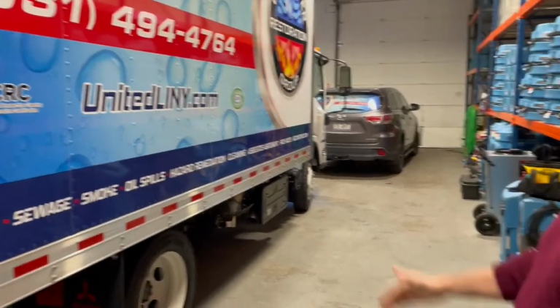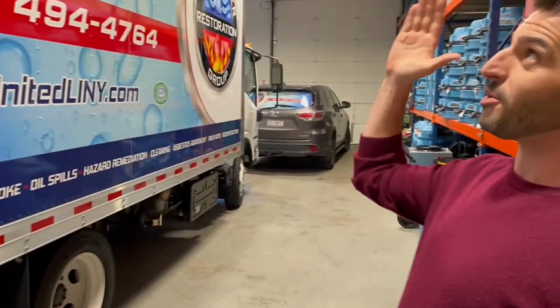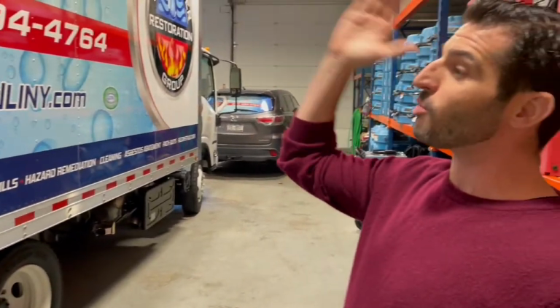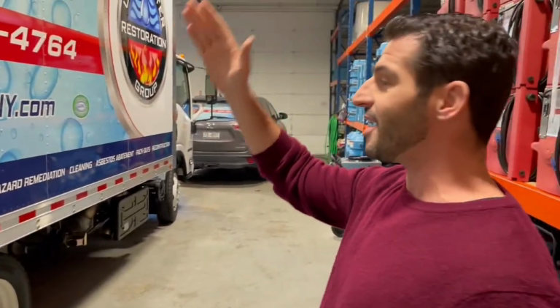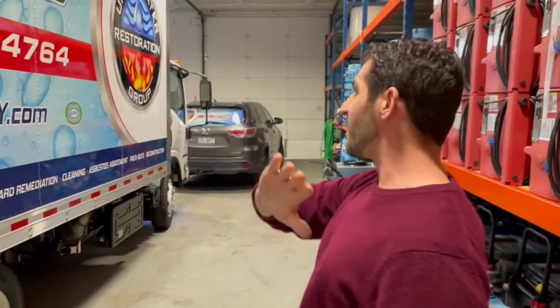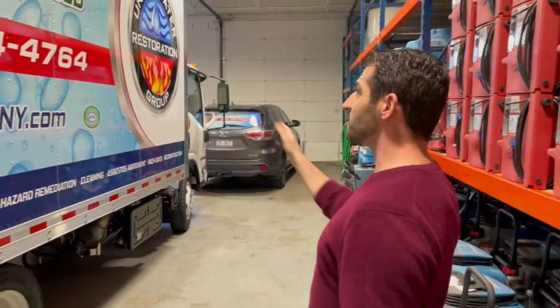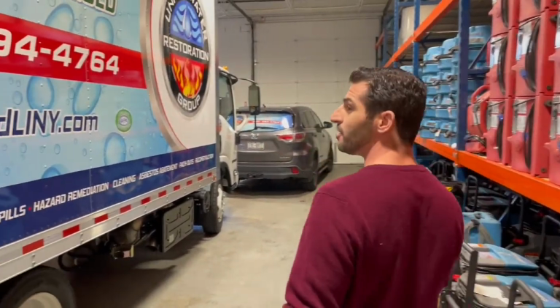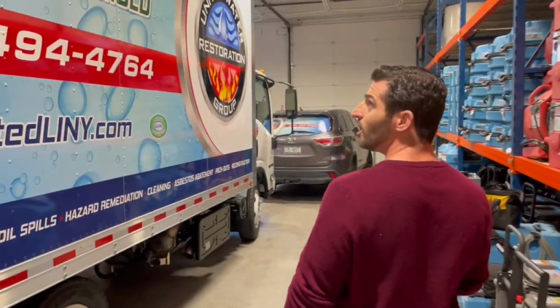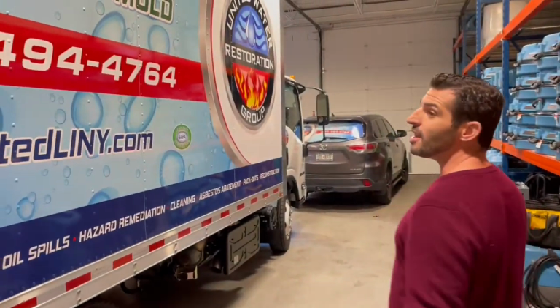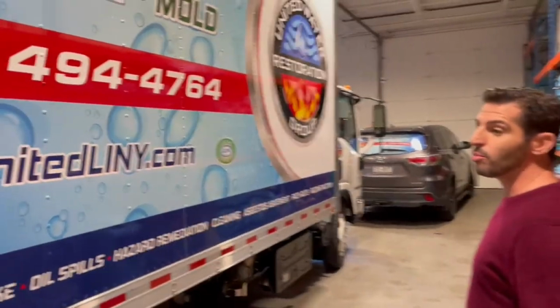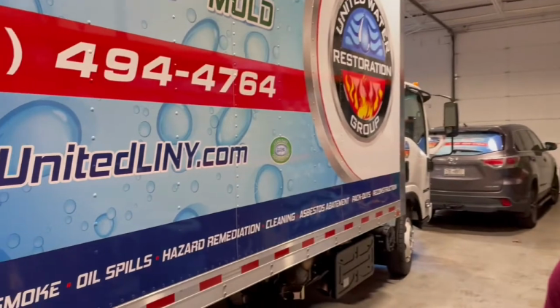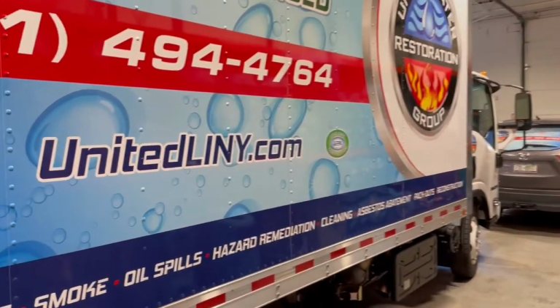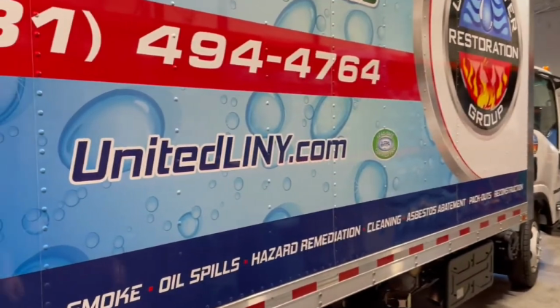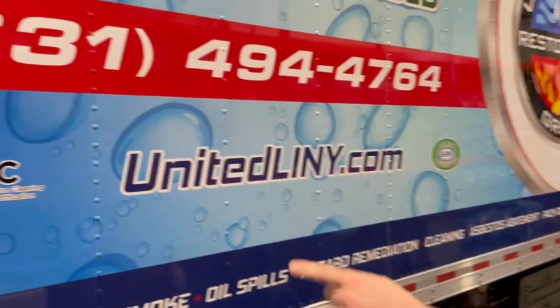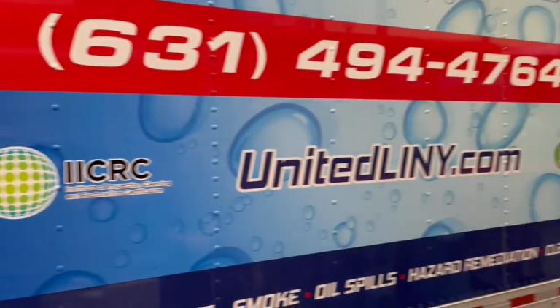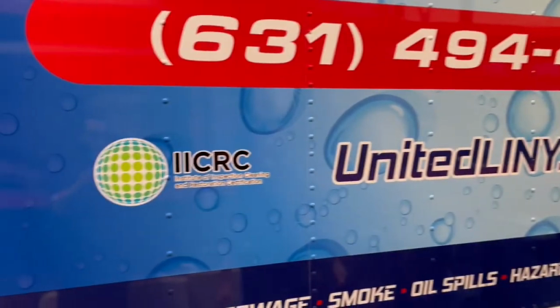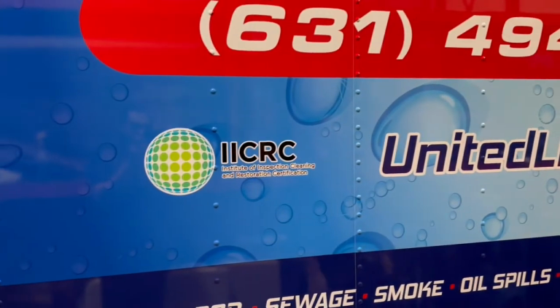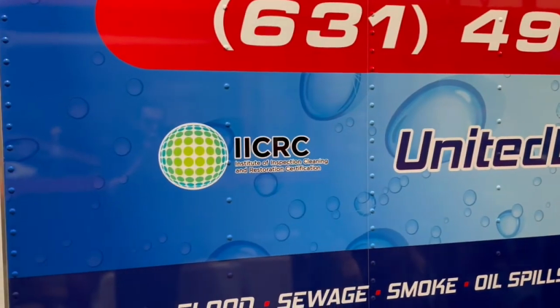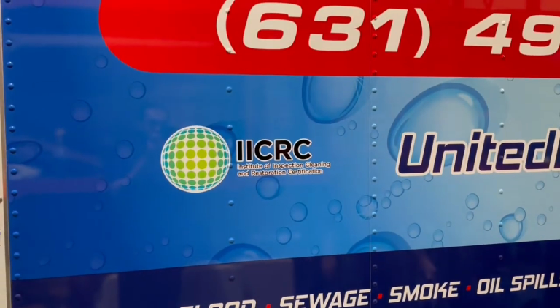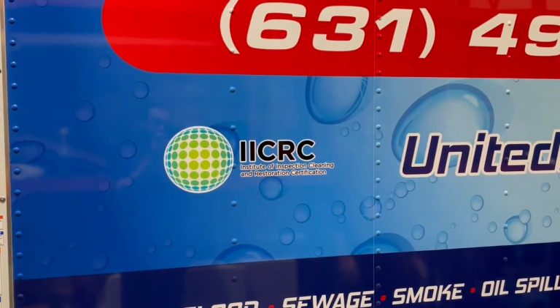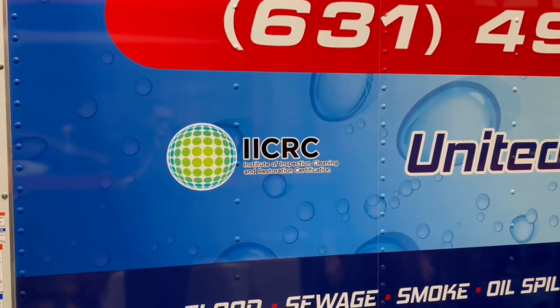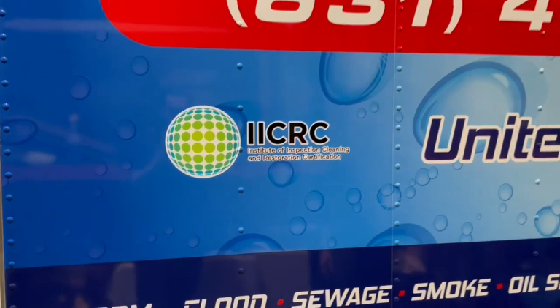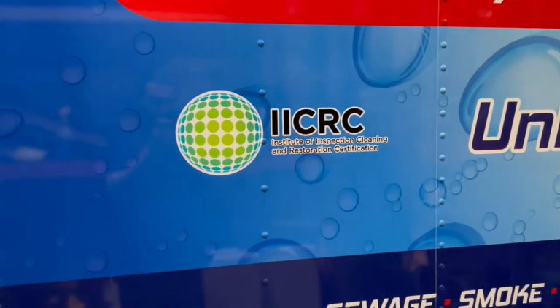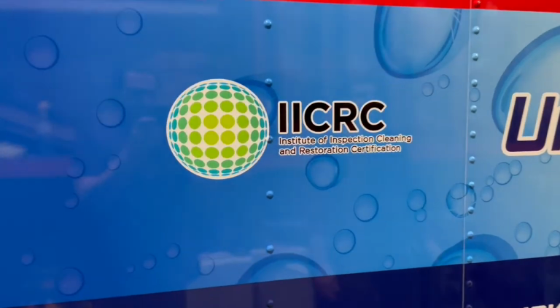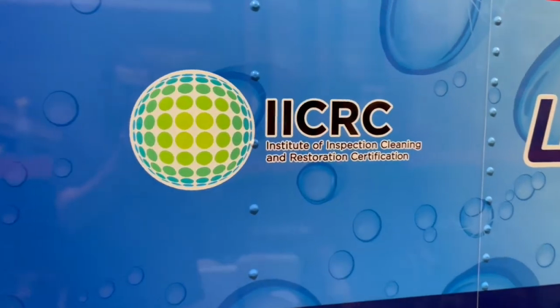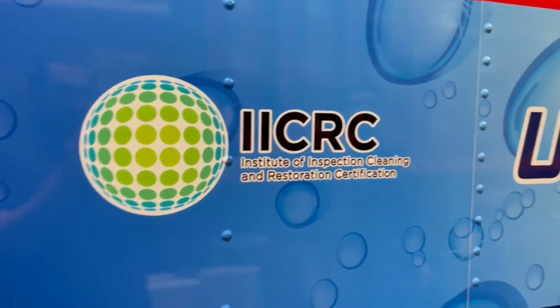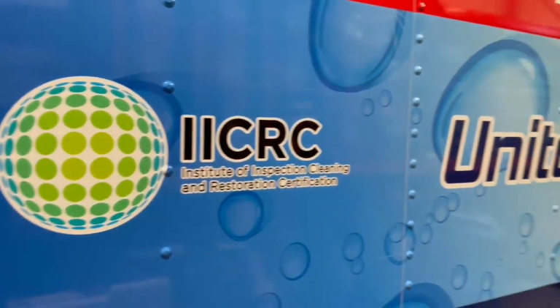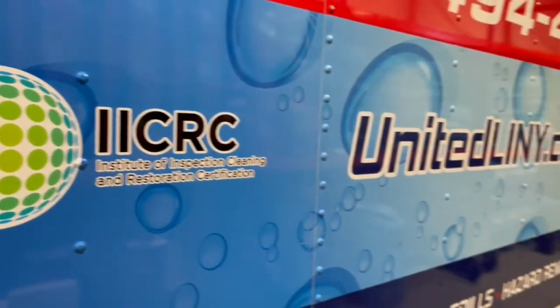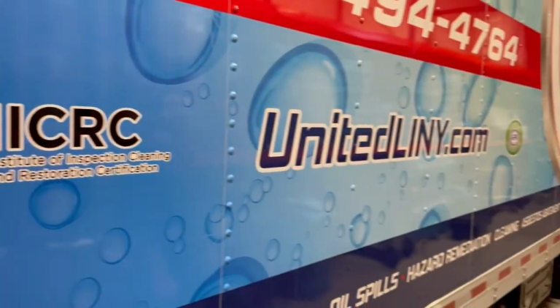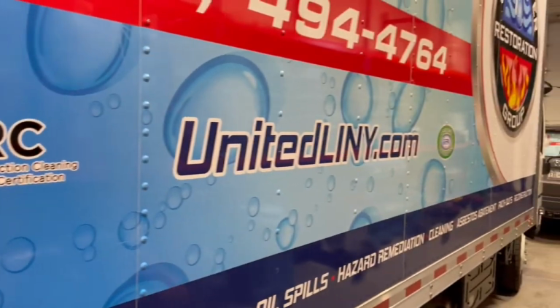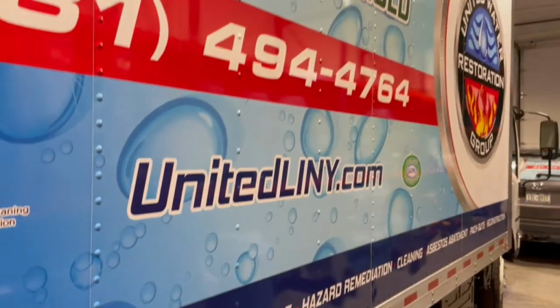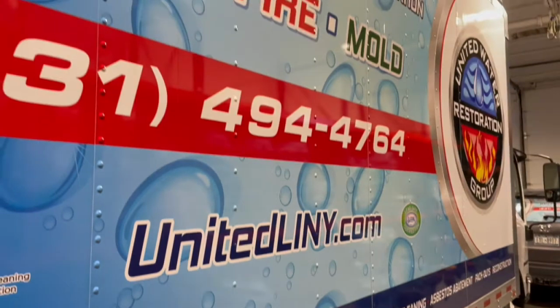We just got this bad boy wrapped today. As you can see, we got the new United branding on here. You see the IICRC logo — we're a certified firm. We take a lot of pride in our technicians being highly trained. Continuing education is really big to us.